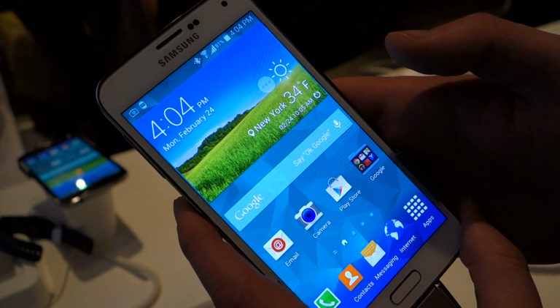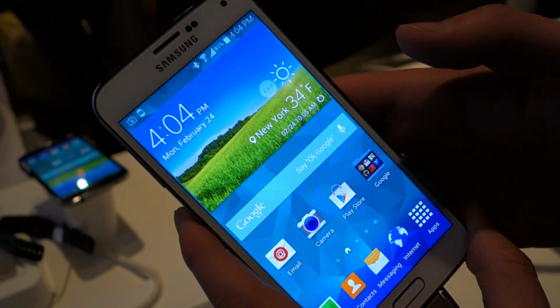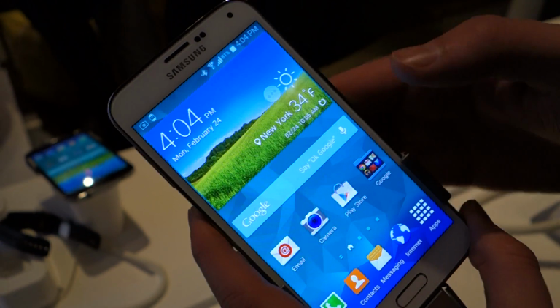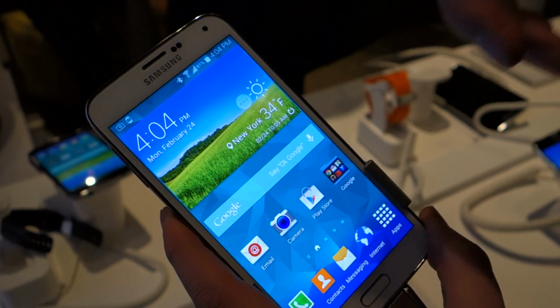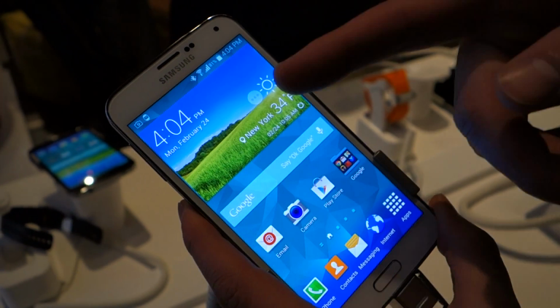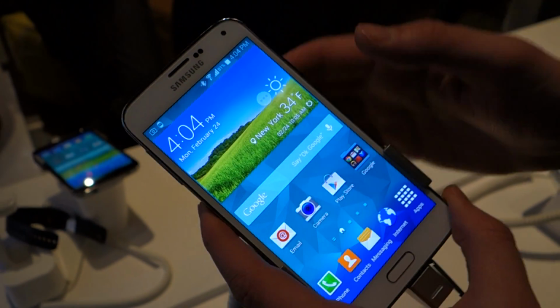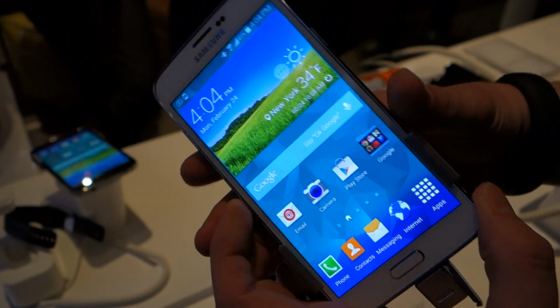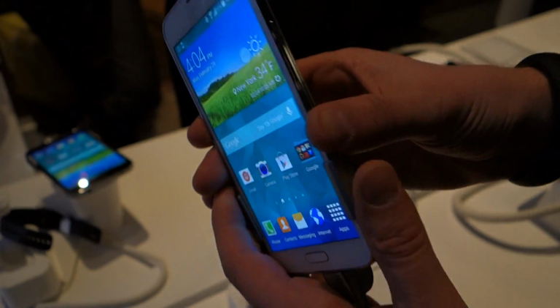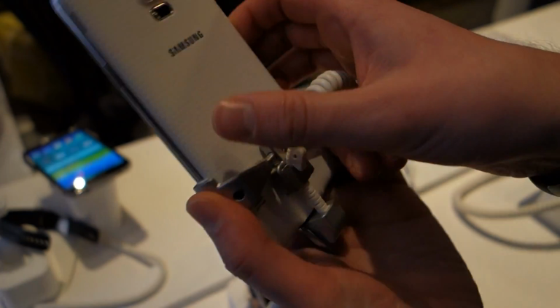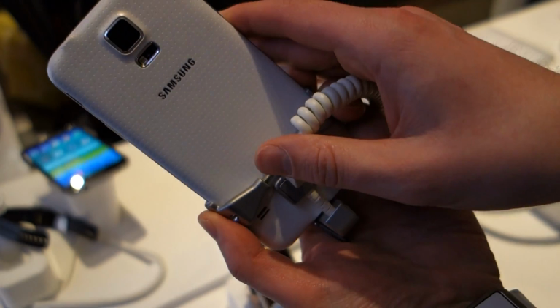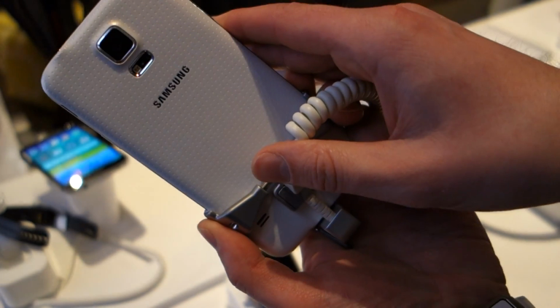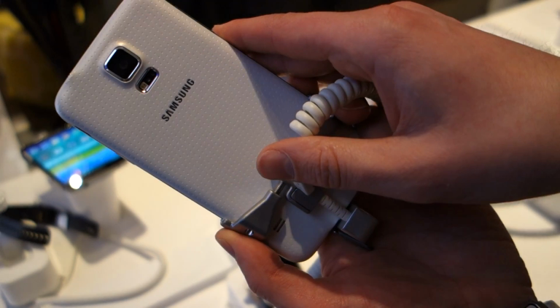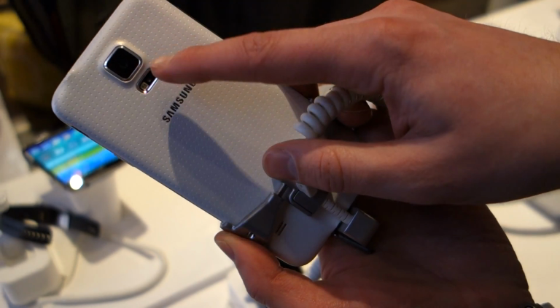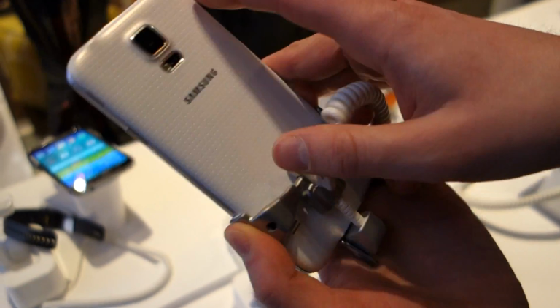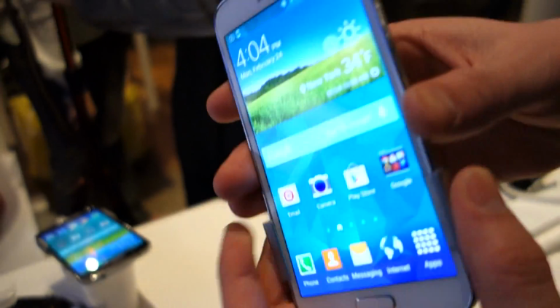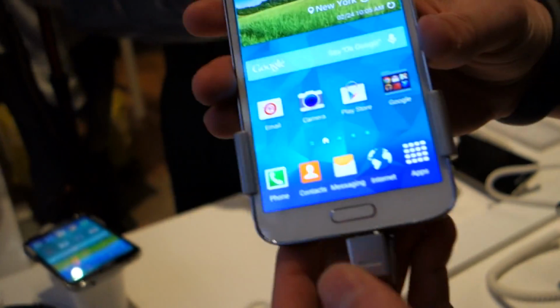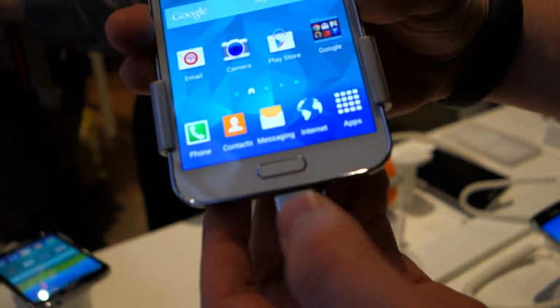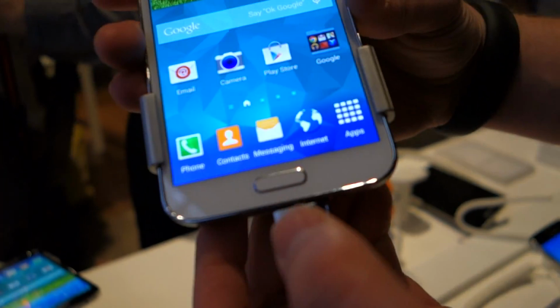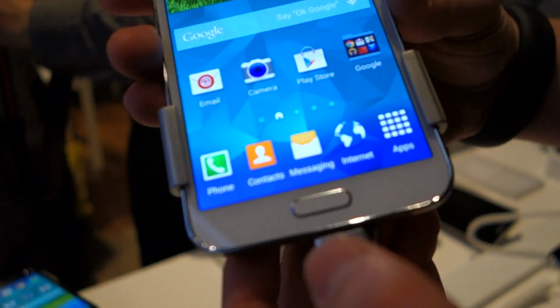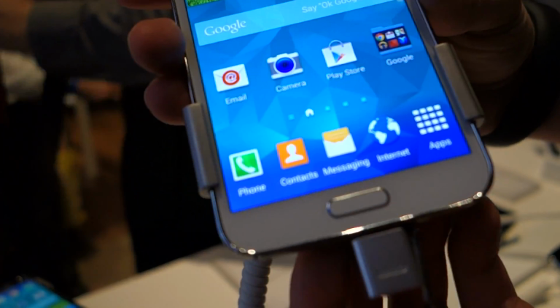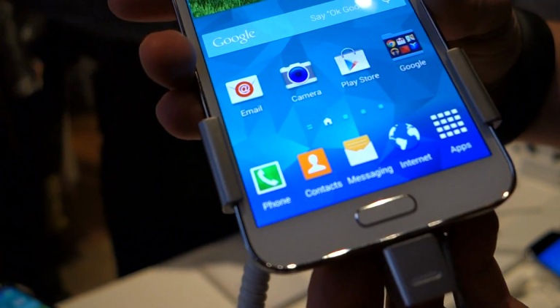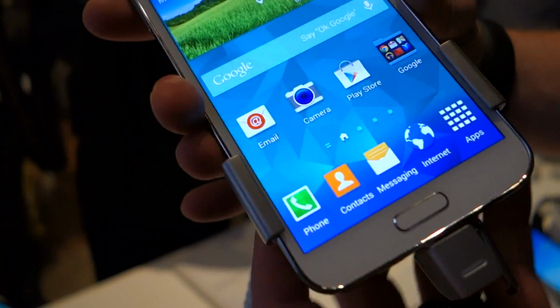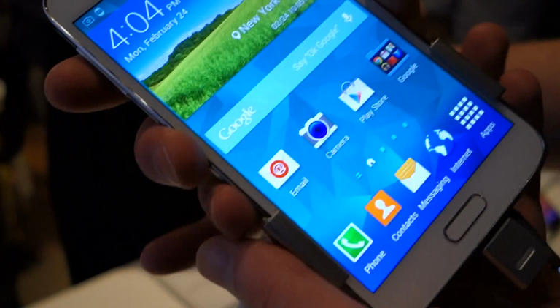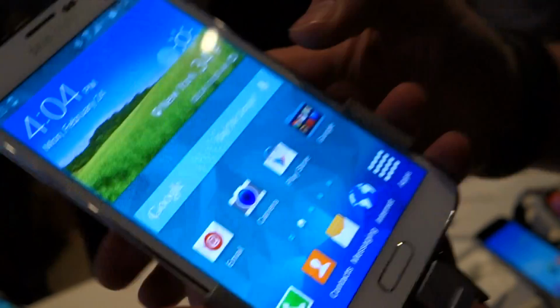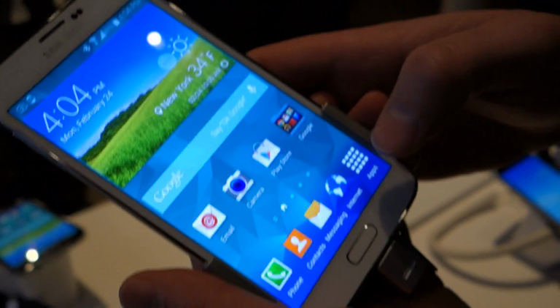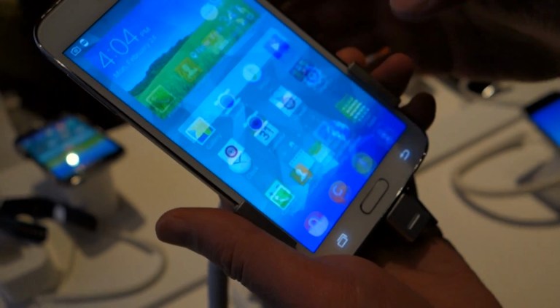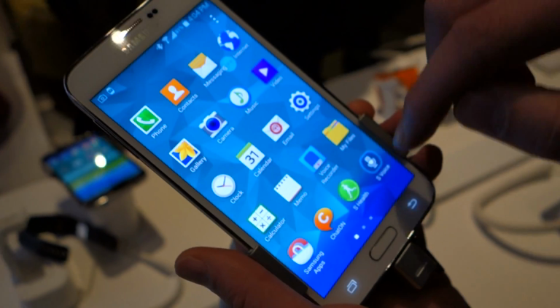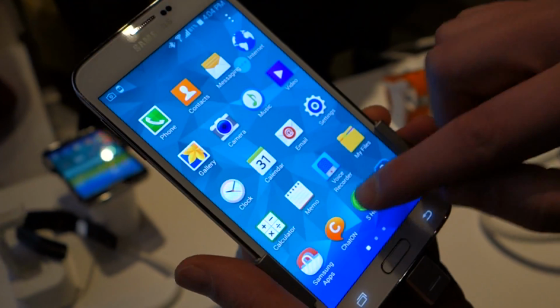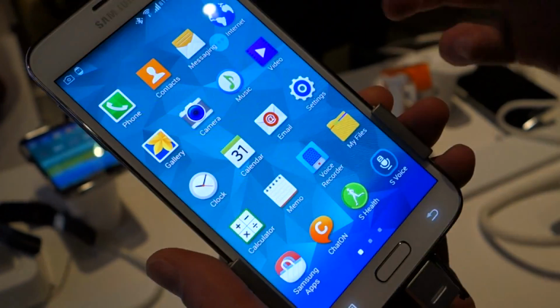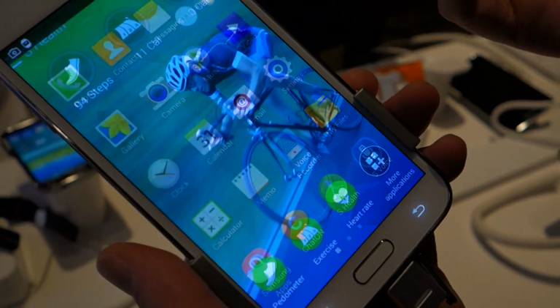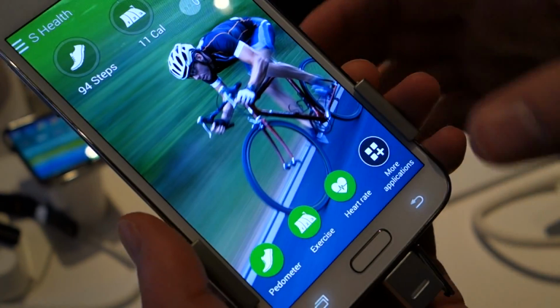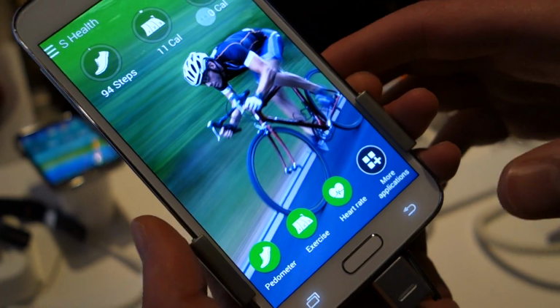Hey guys, Kellen and Tim again. We're just going to do a quick demo of the heart rate monitor, which is built into the back, and then also show you how the fingerprint sensor works. We'll start first with the SL and the heart rate.